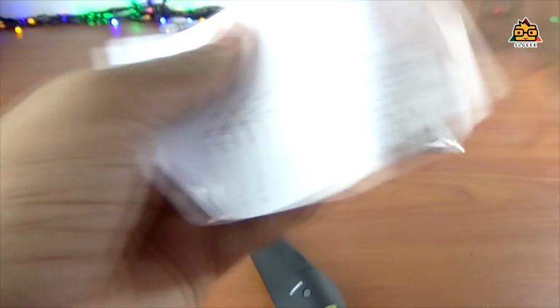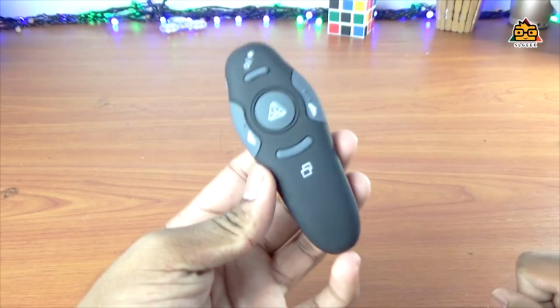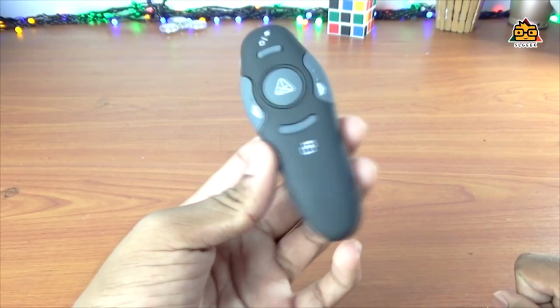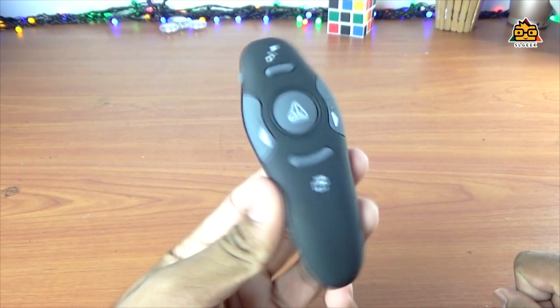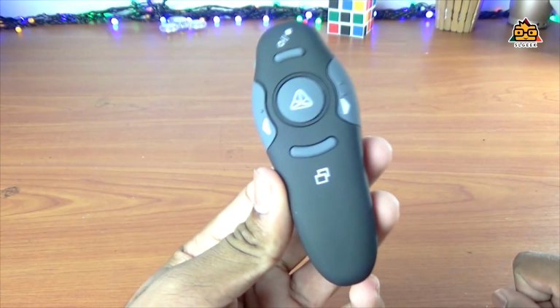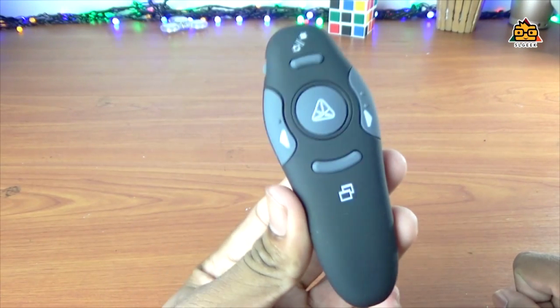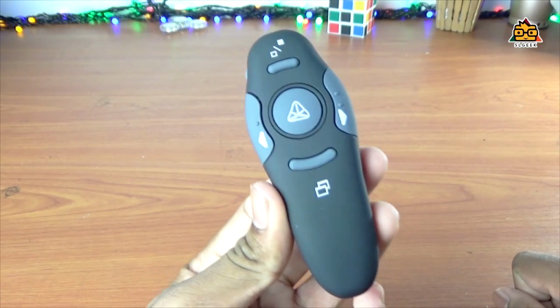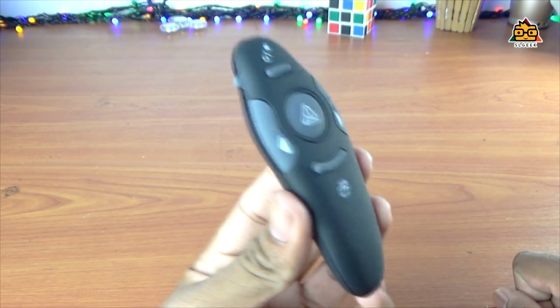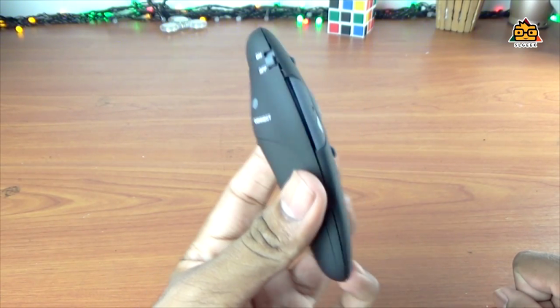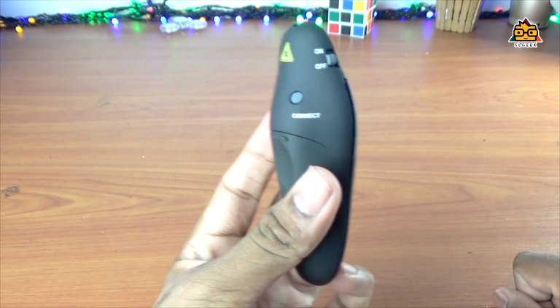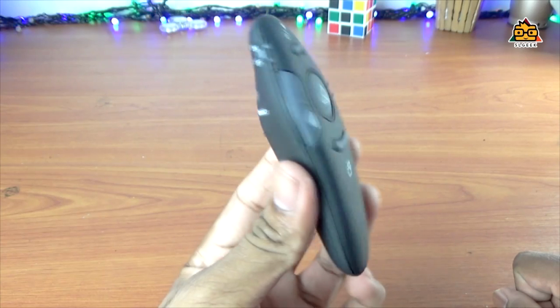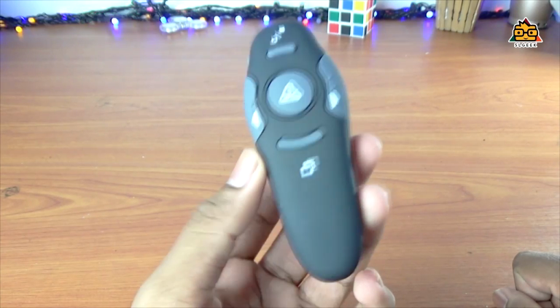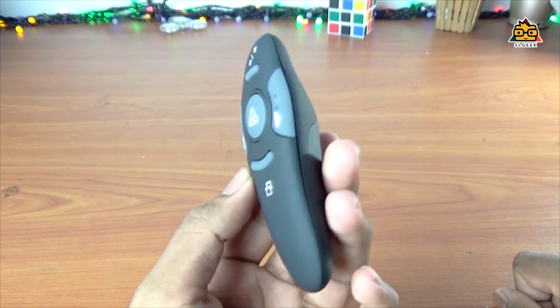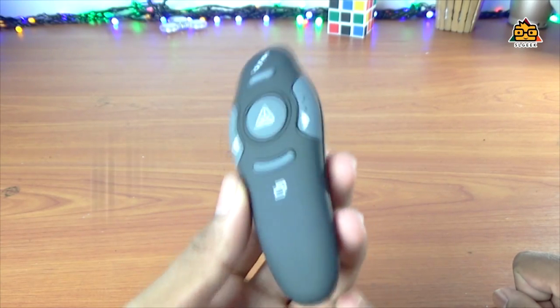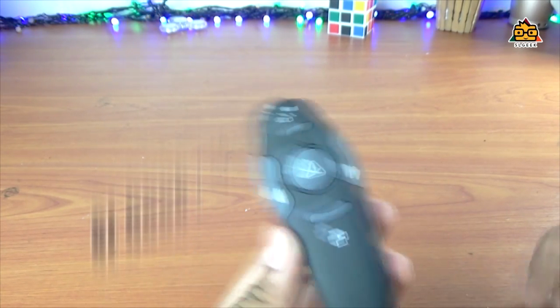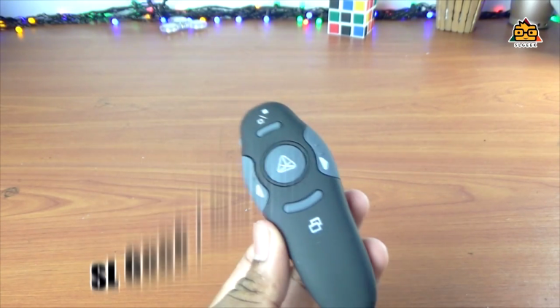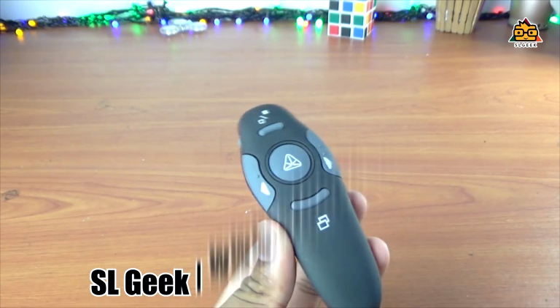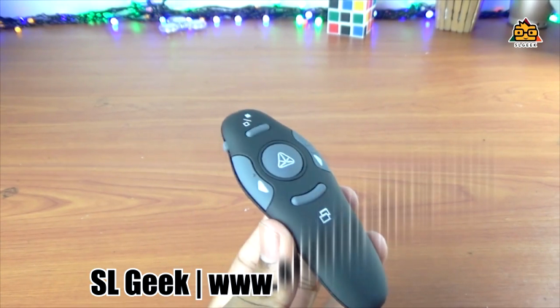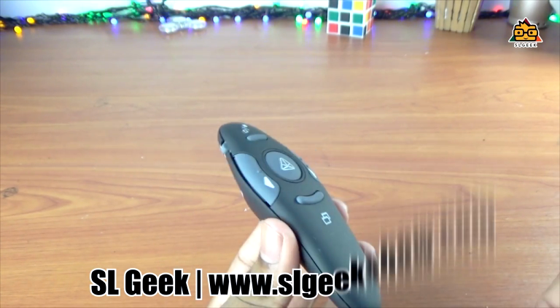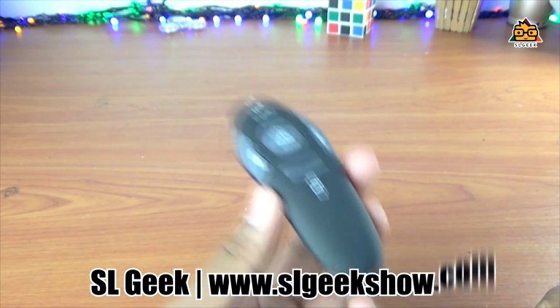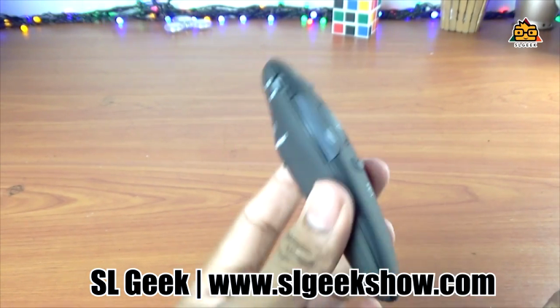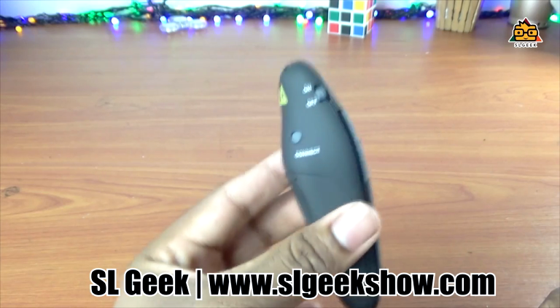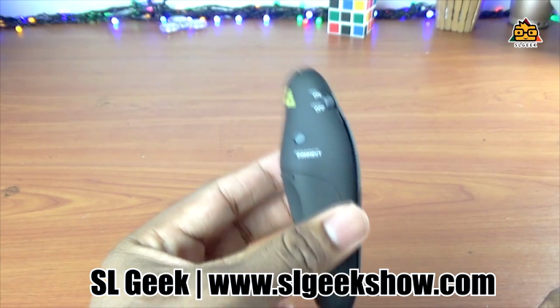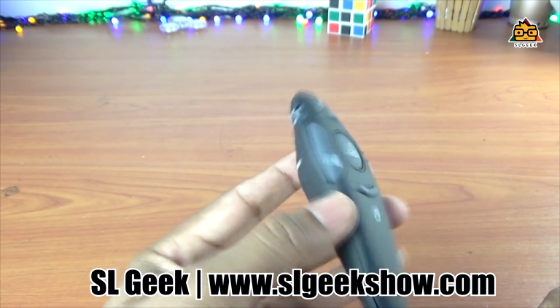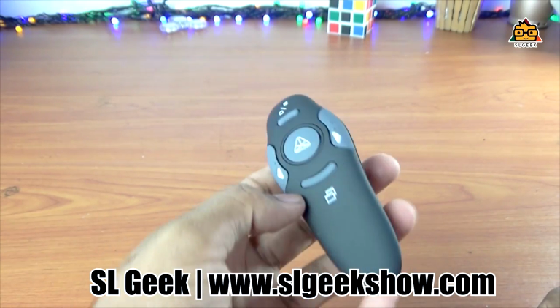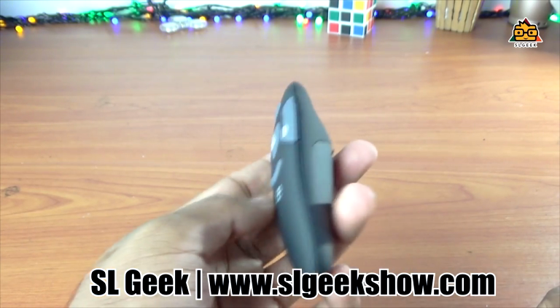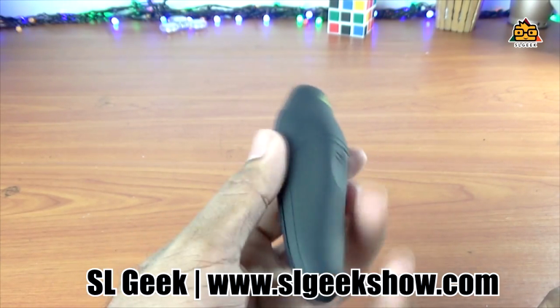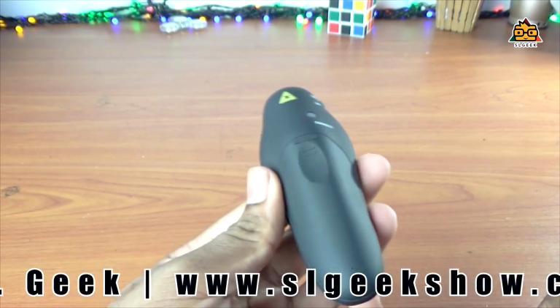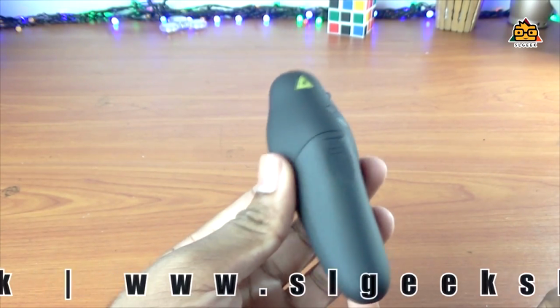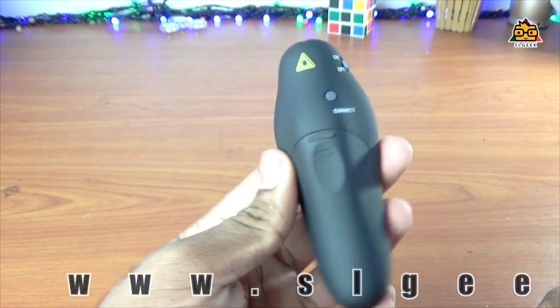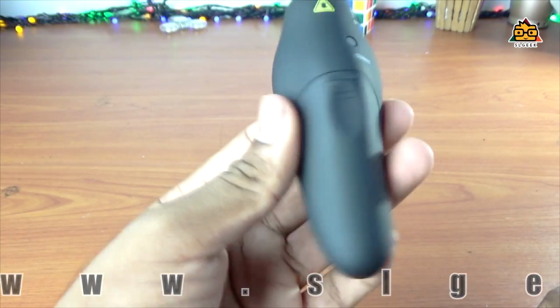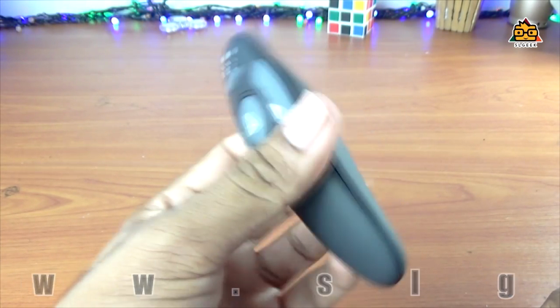If you have the device, you can use the device and the remote. When you have the device, it's a unique design. It's a very easy thing to use.